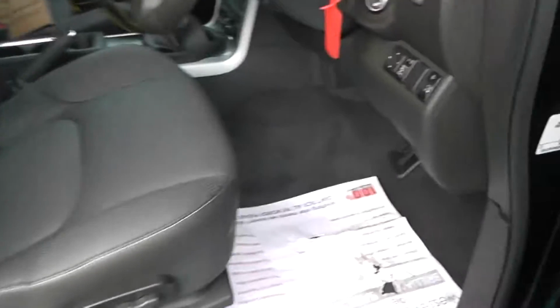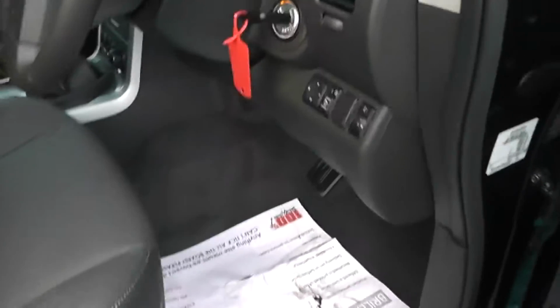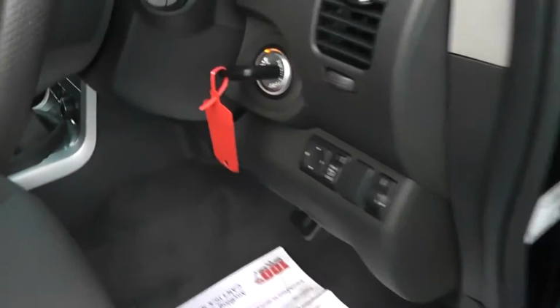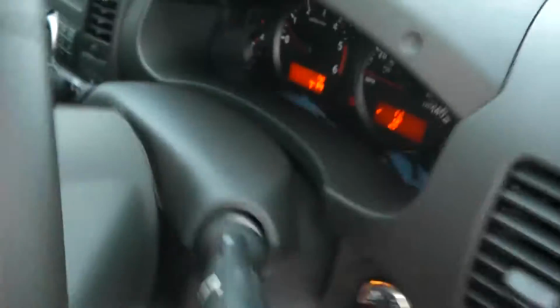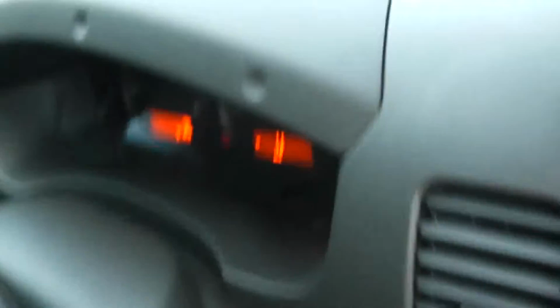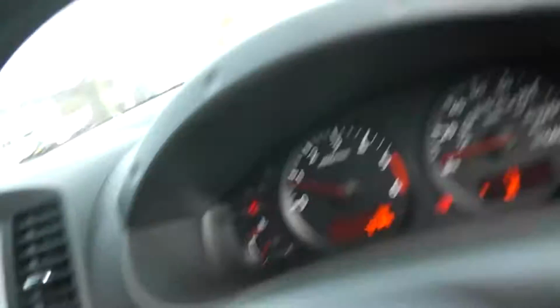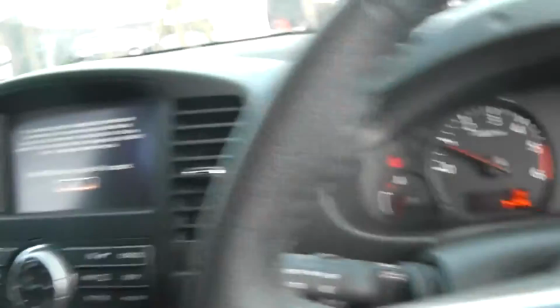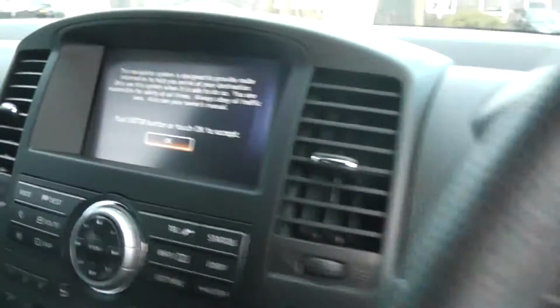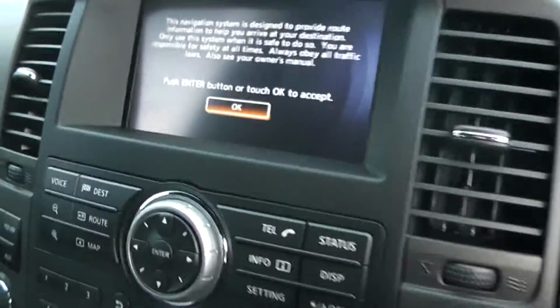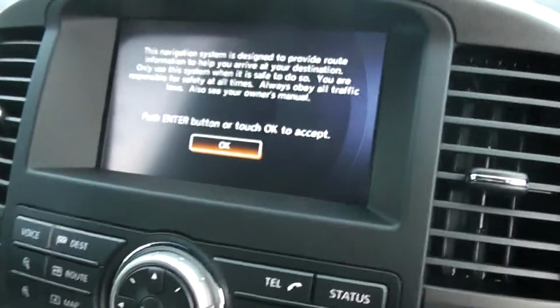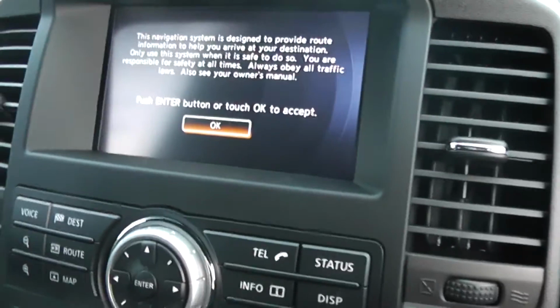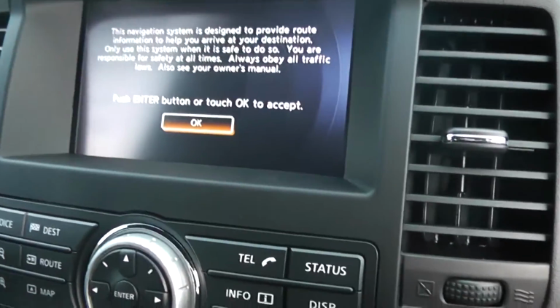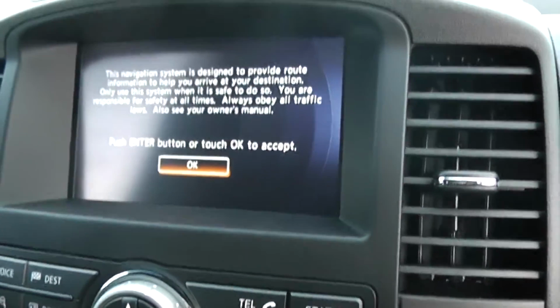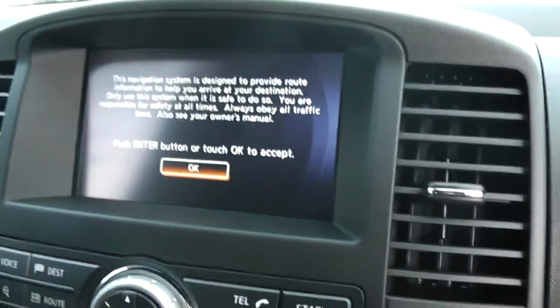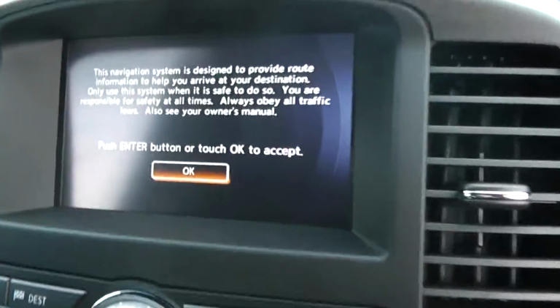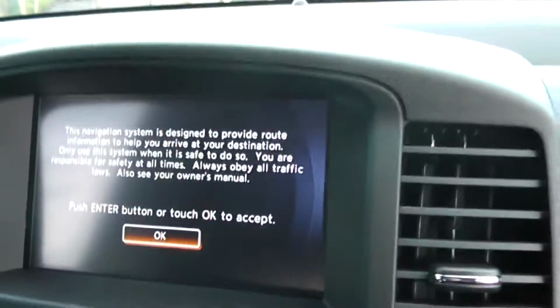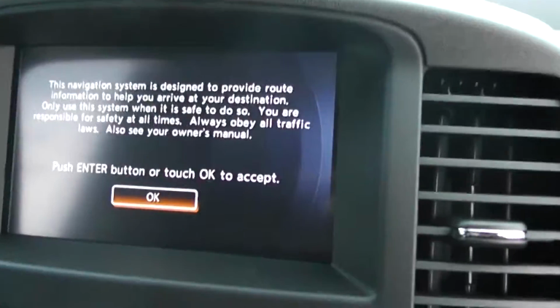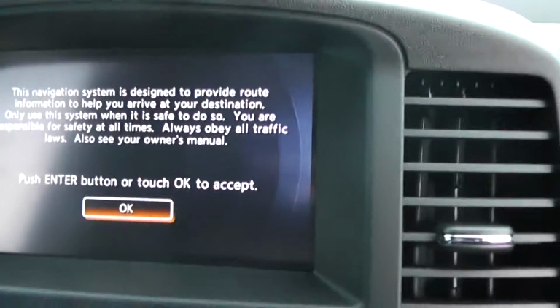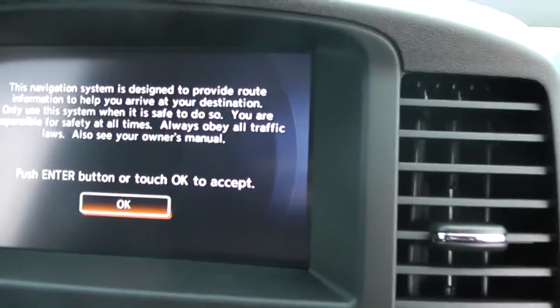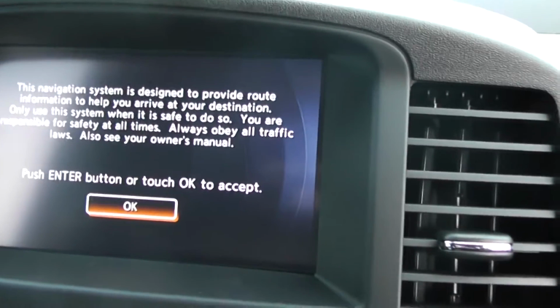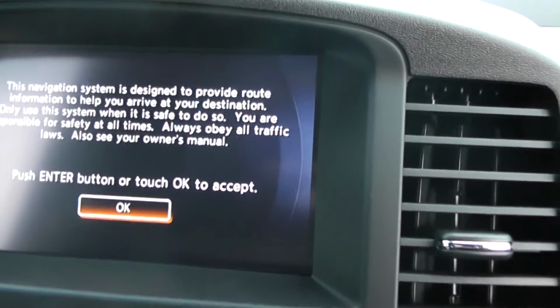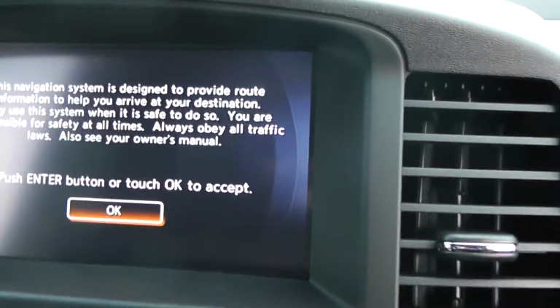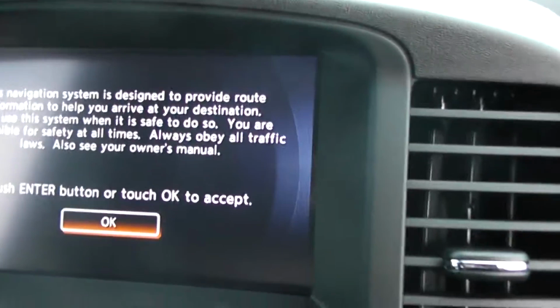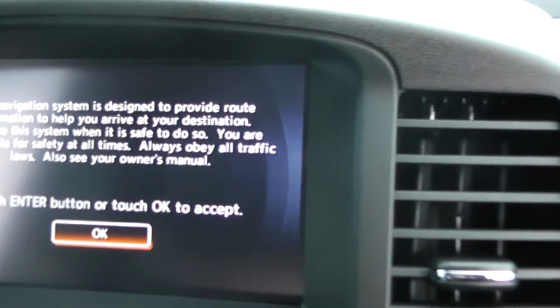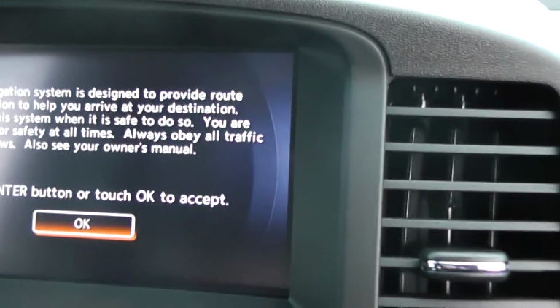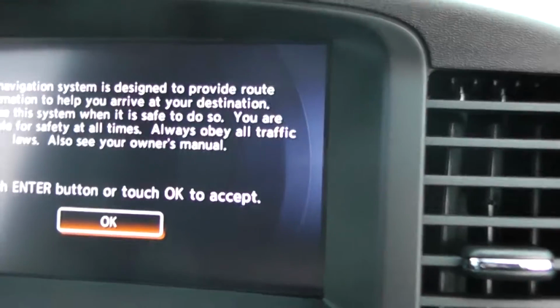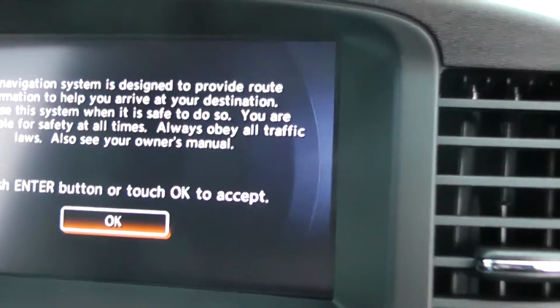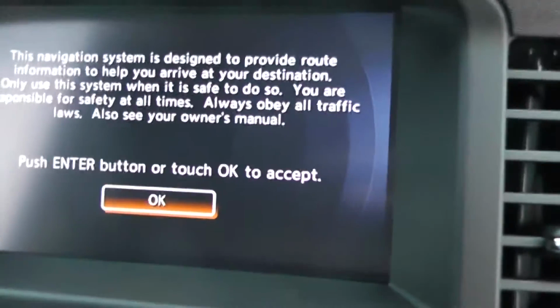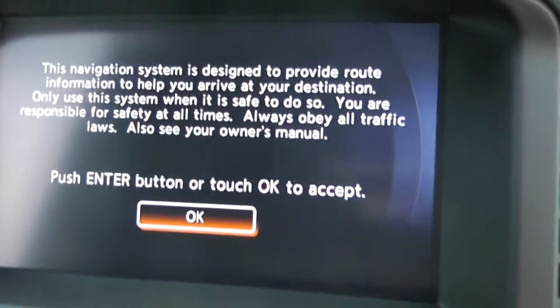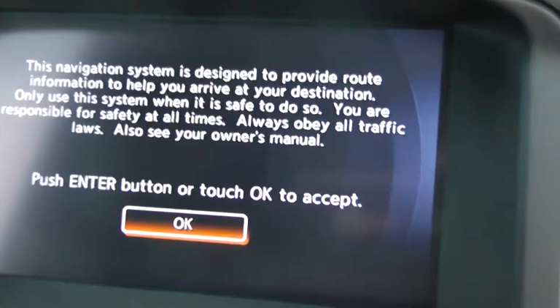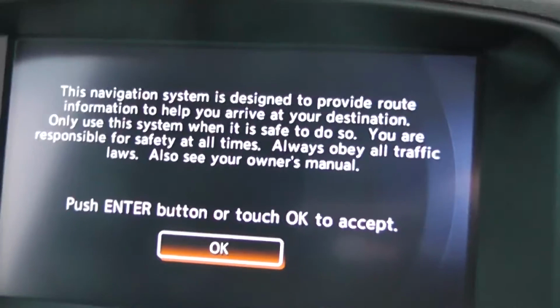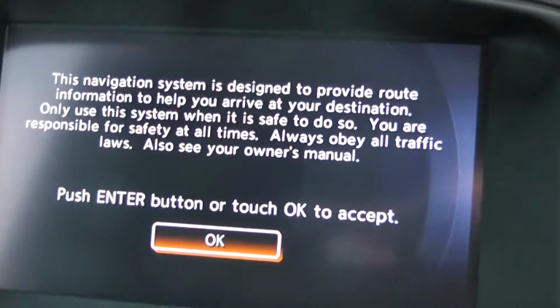Coming to the inside of the vehicle, here you can see we have the Nissan Connect Premium, which includes the sat nav, music server, Bluetooth and the rear colour camera.